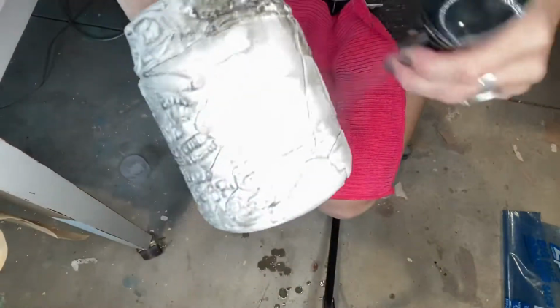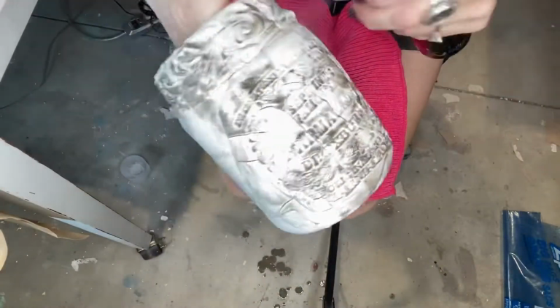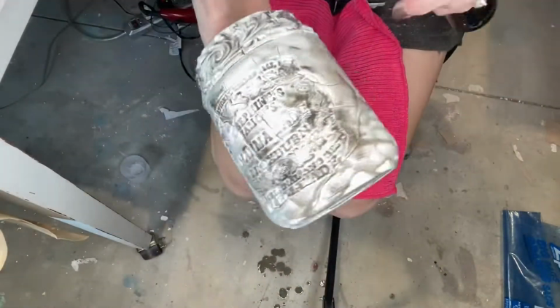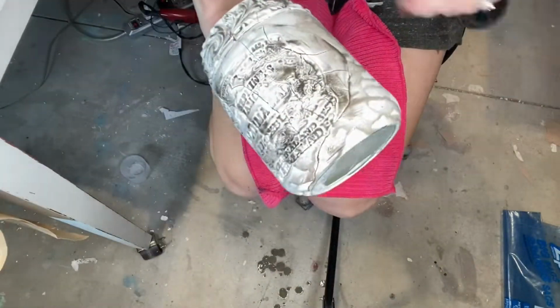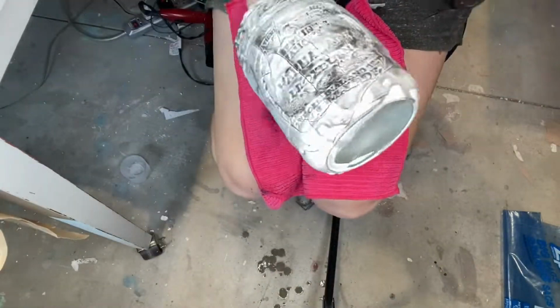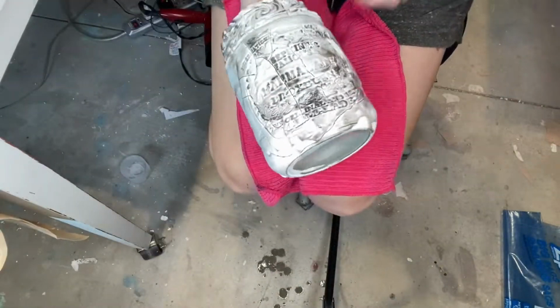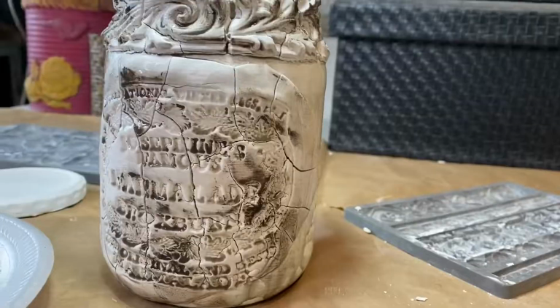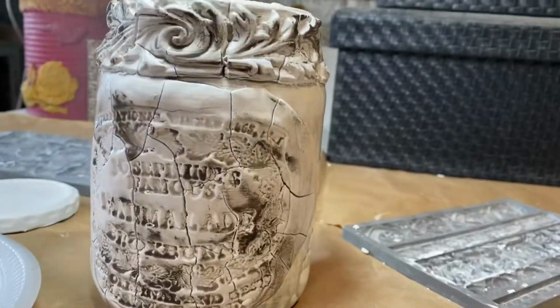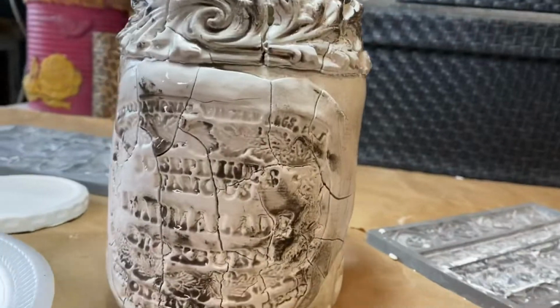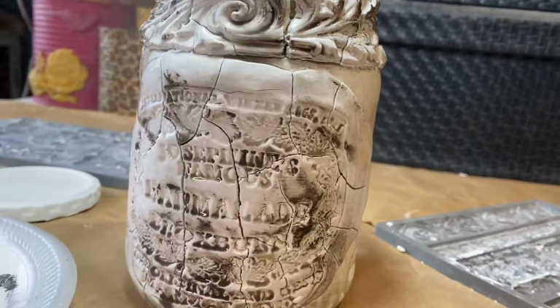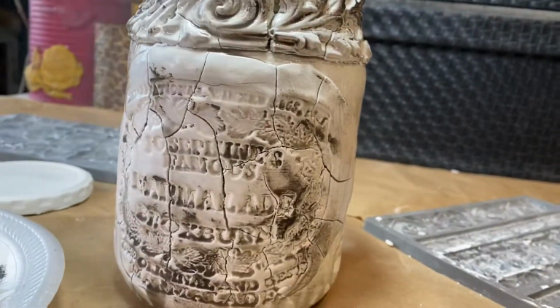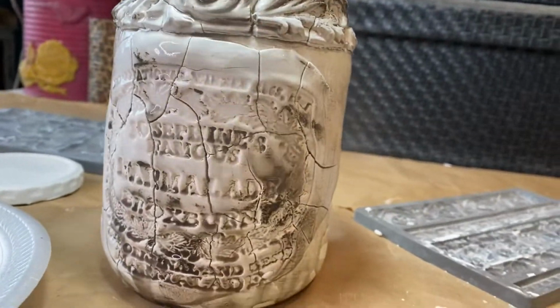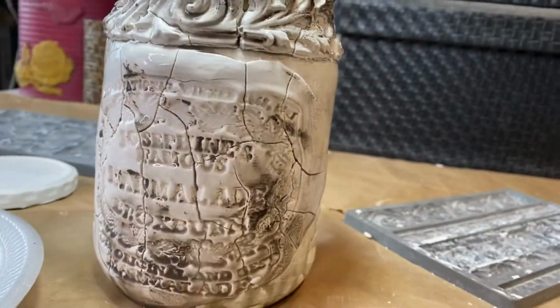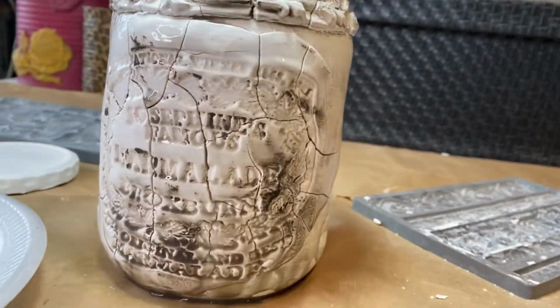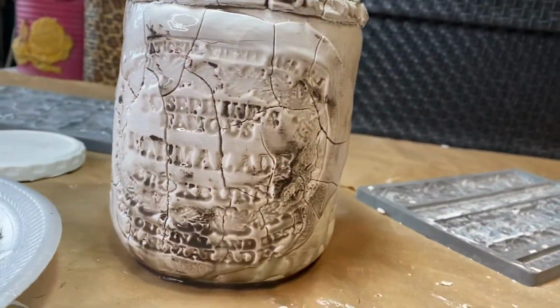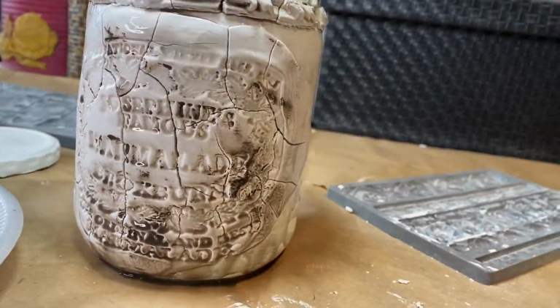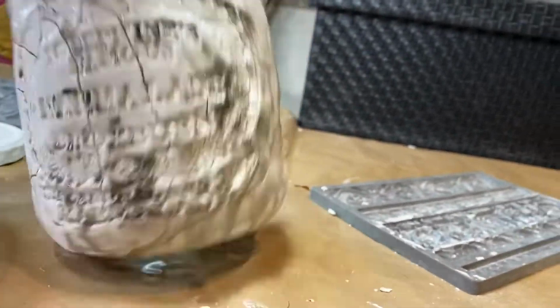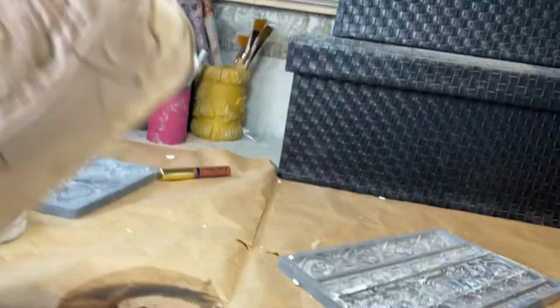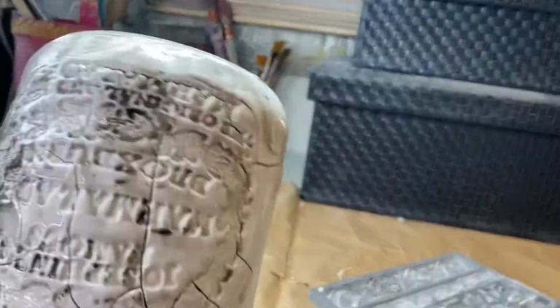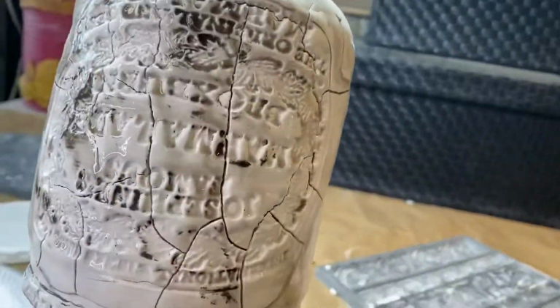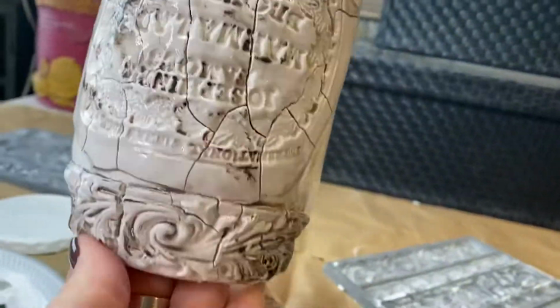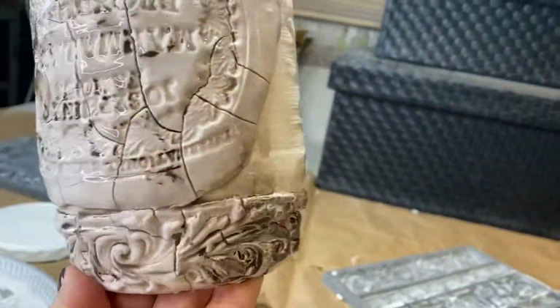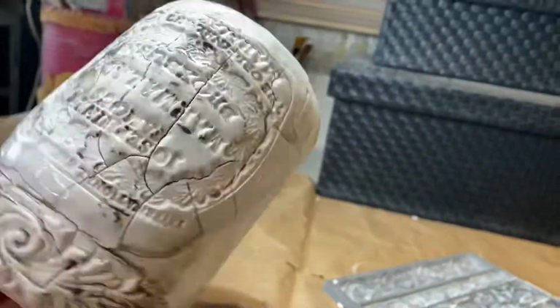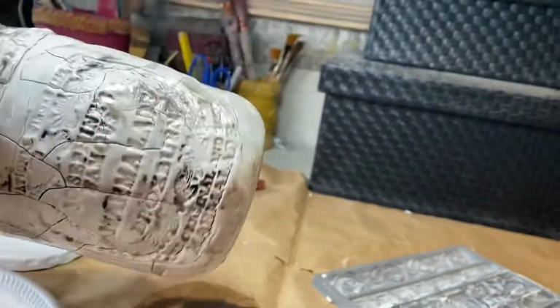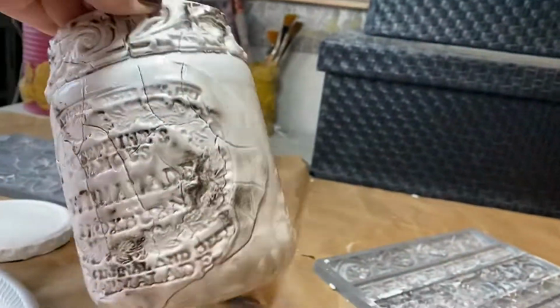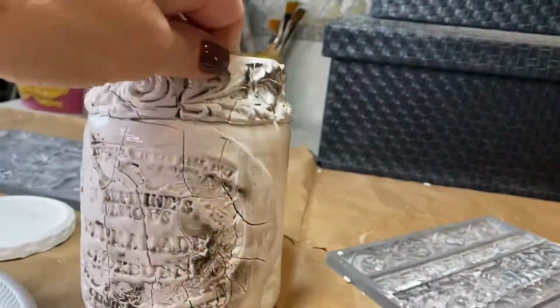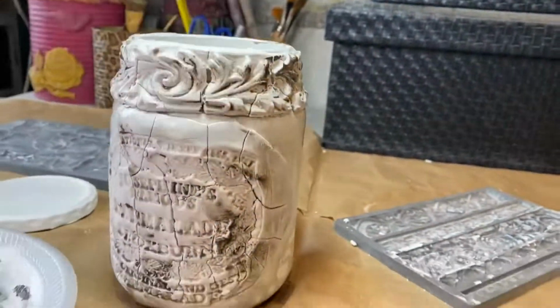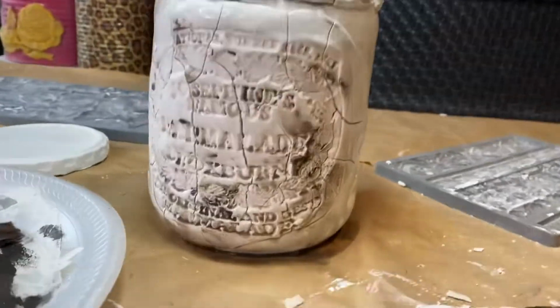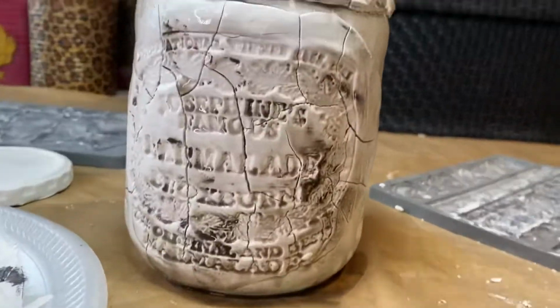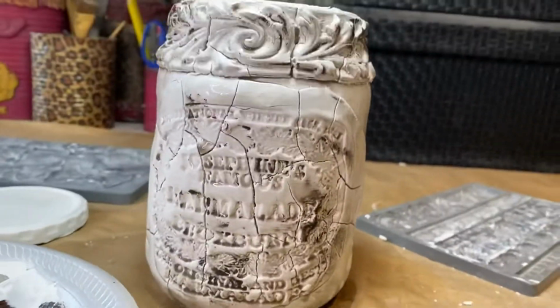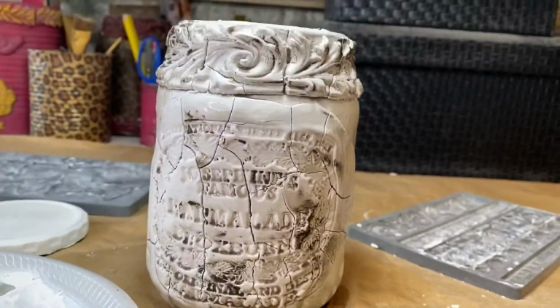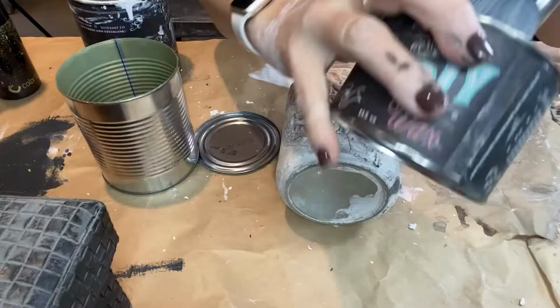Next it is time to seal DIY paint with a water-based top coat or wax. I choose wax on this and I just do clear, but you could do colored wax as well.